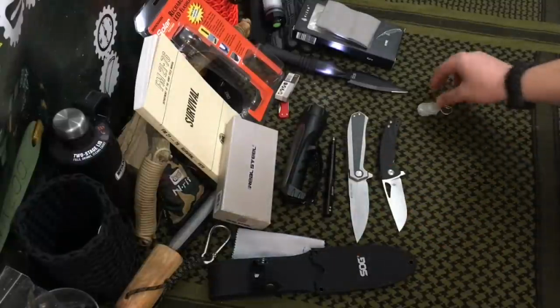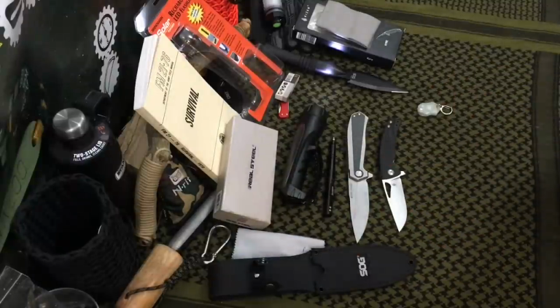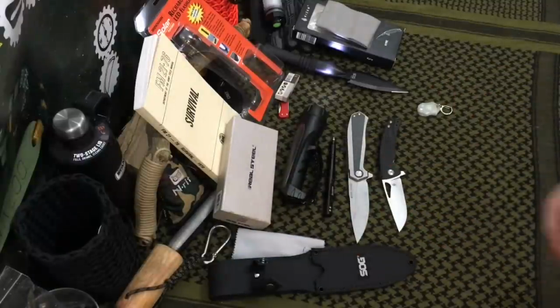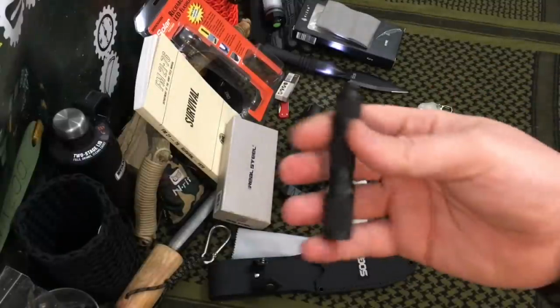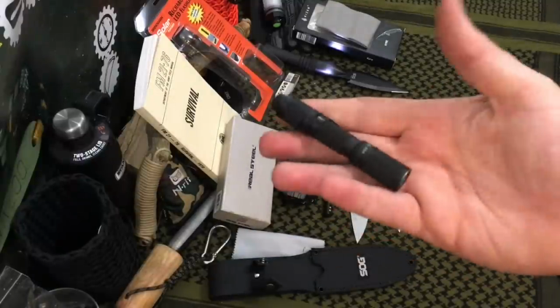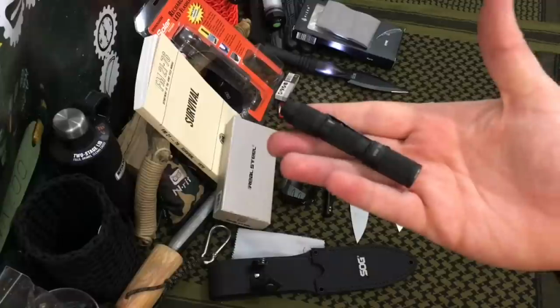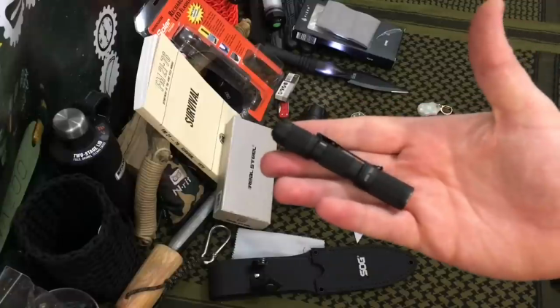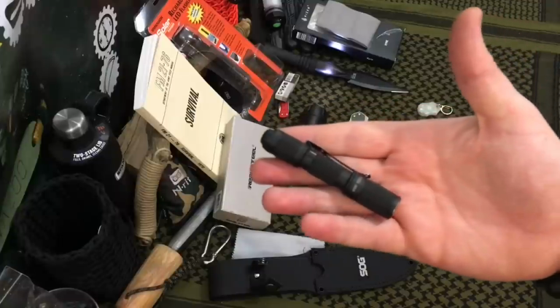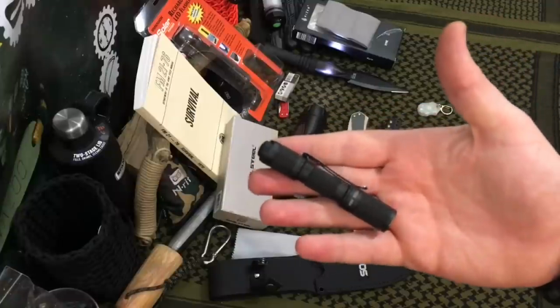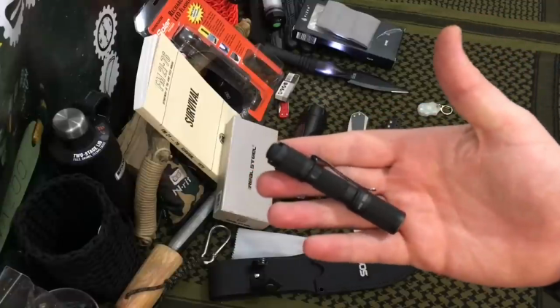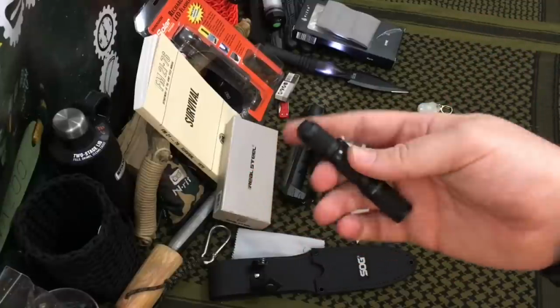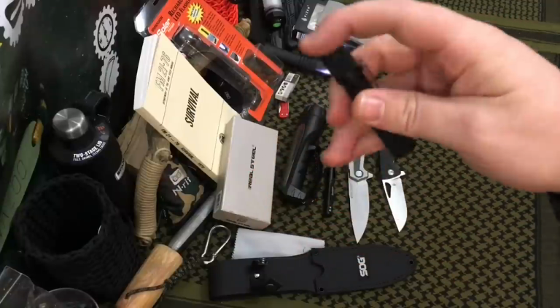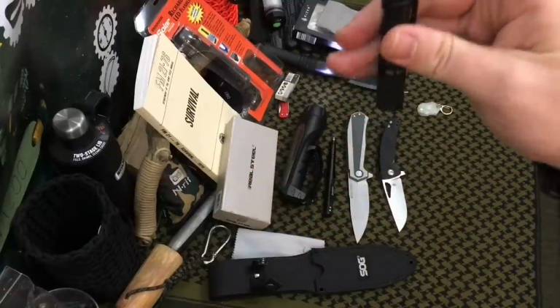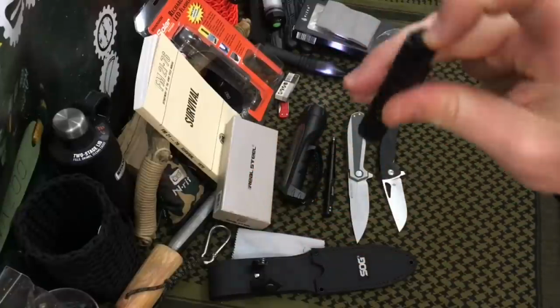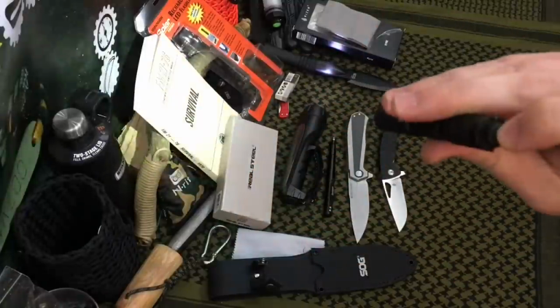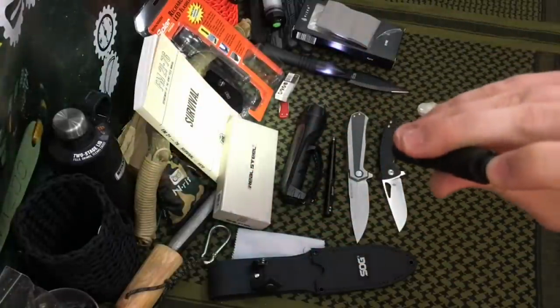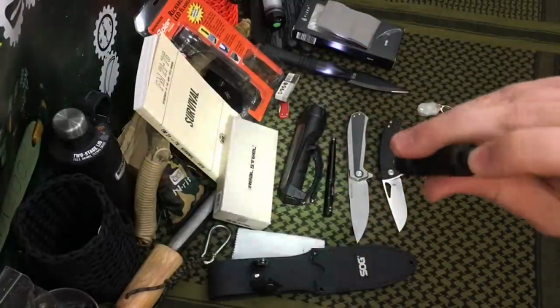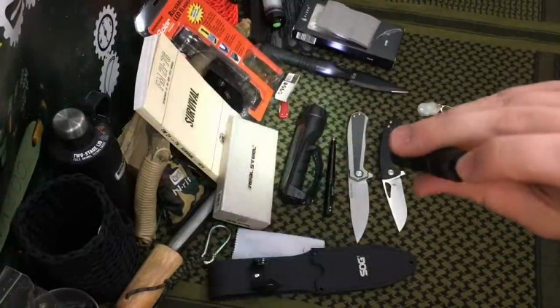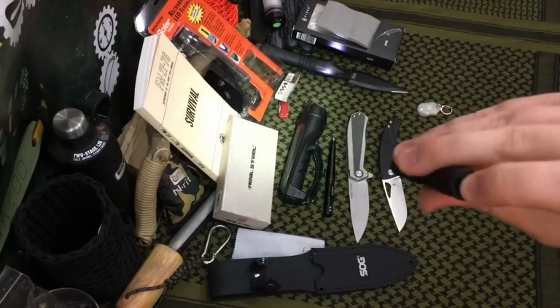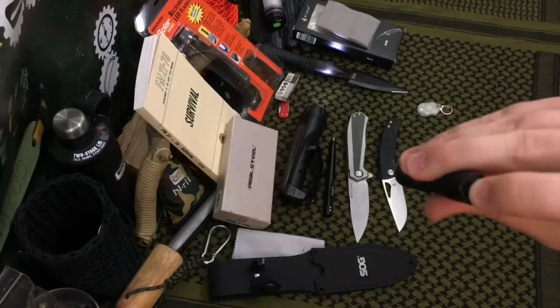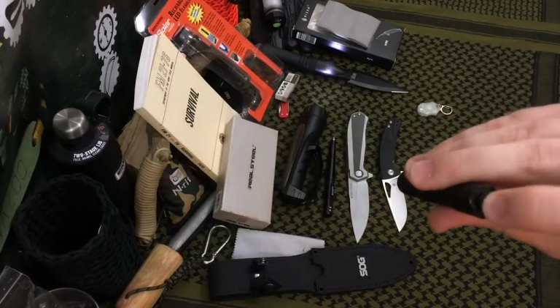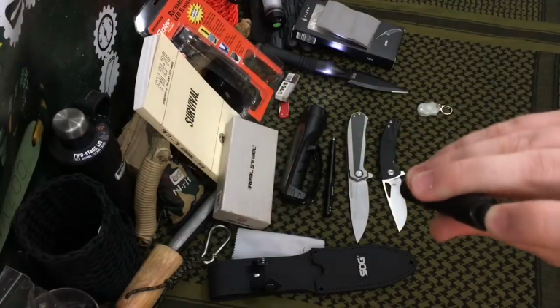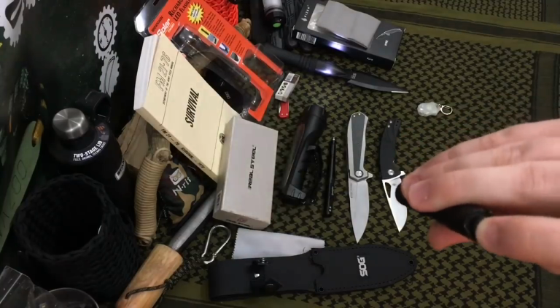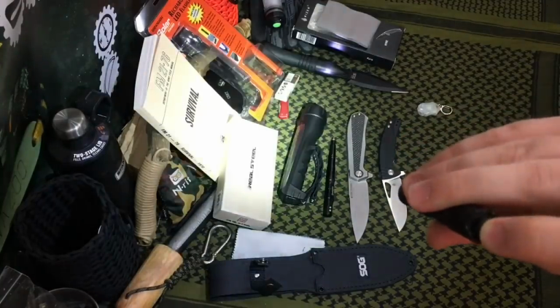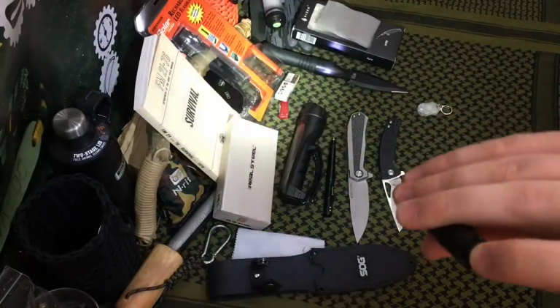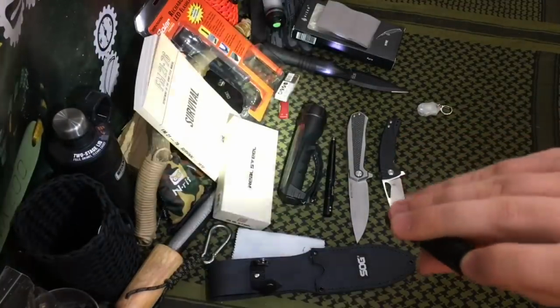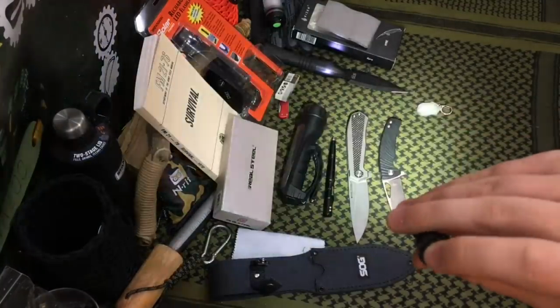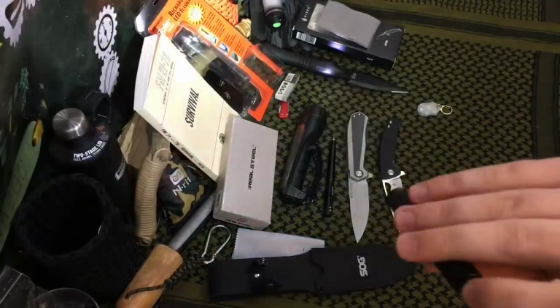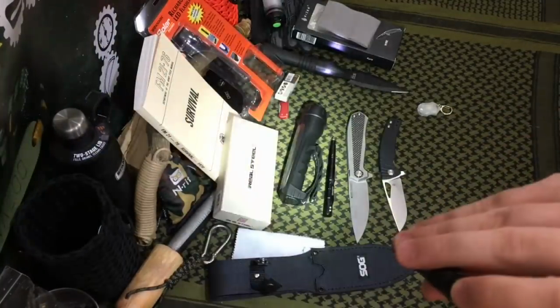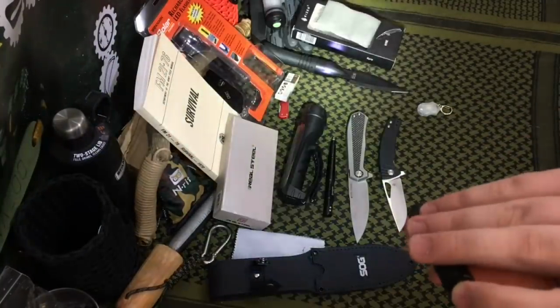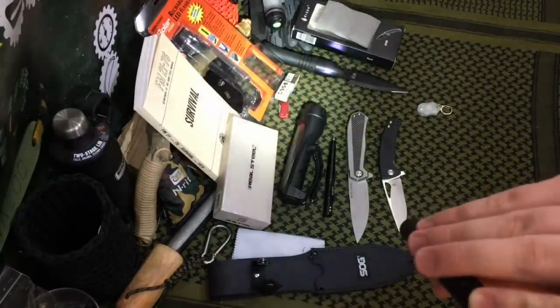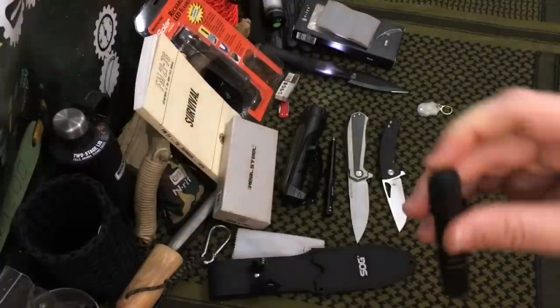To take it a step further, this is a single AAA battery flashlight from Lumentop, and this particular flashlight on its medium setting — and this is the high setting — is far, far brighter than the Brinkman as well.